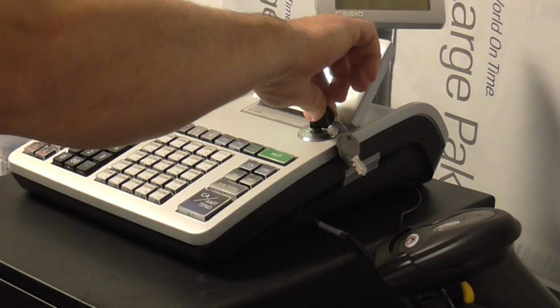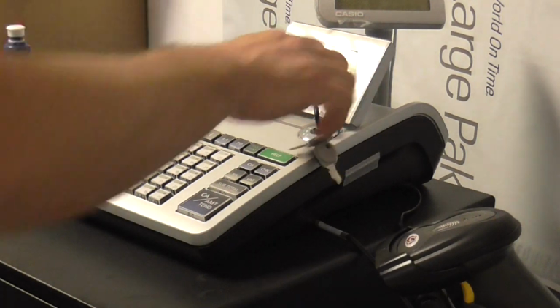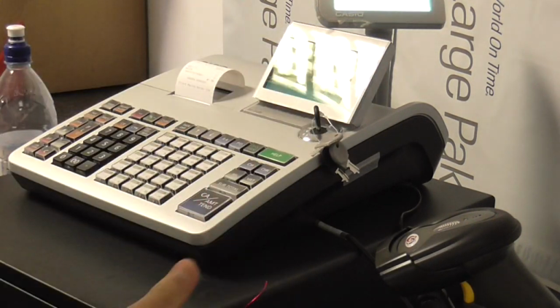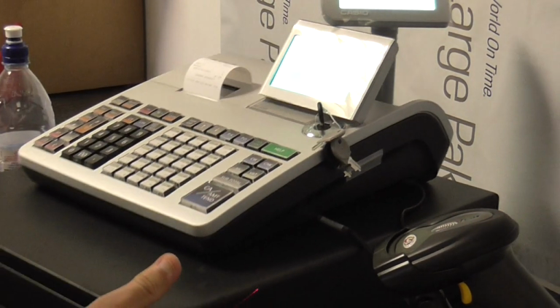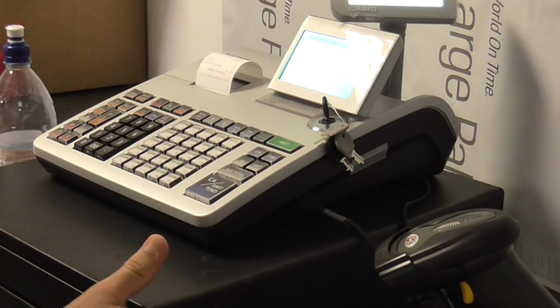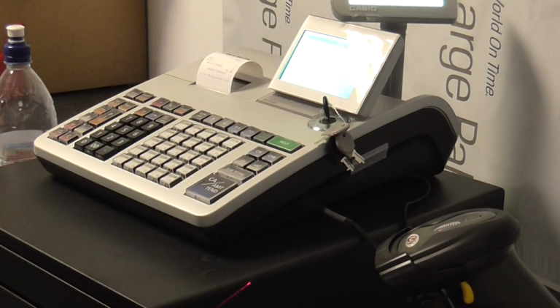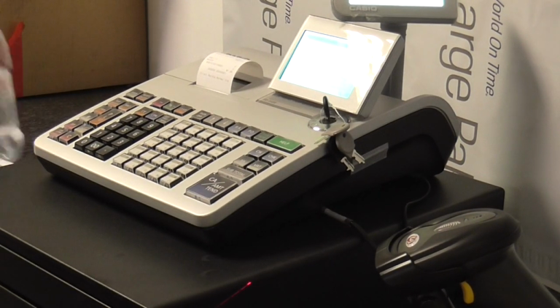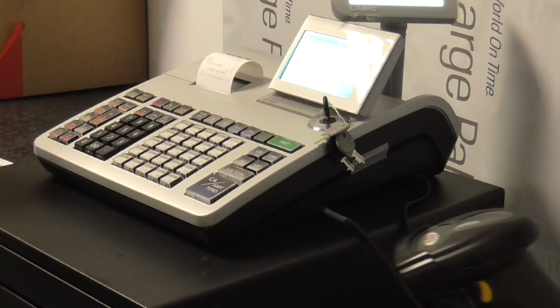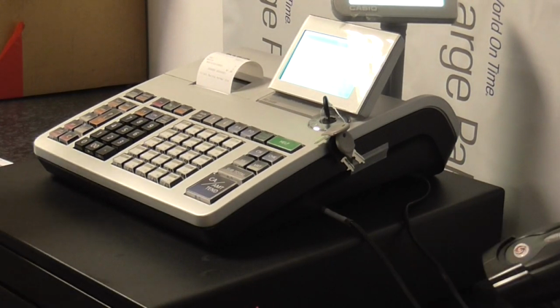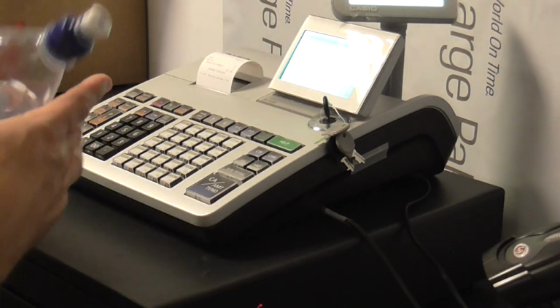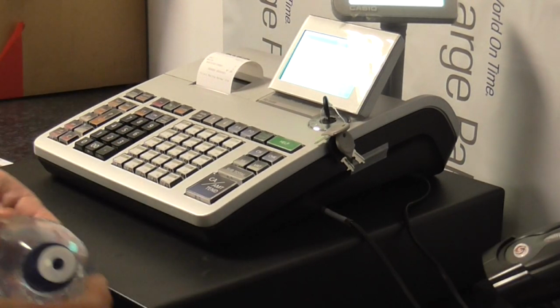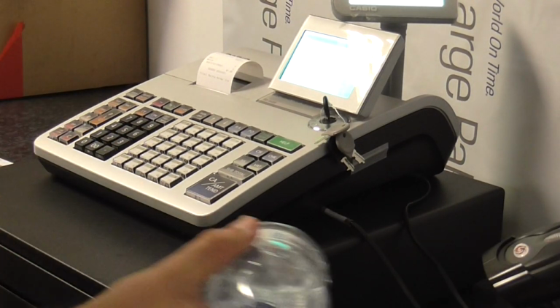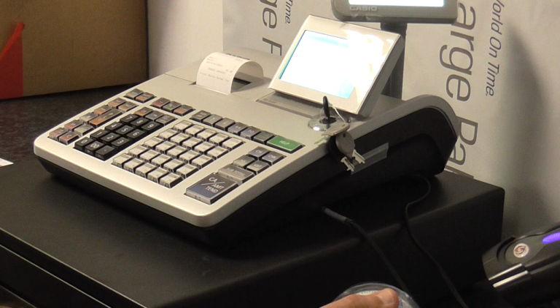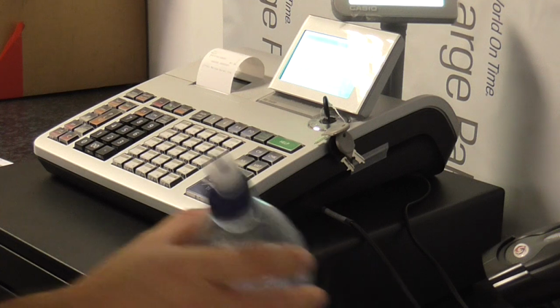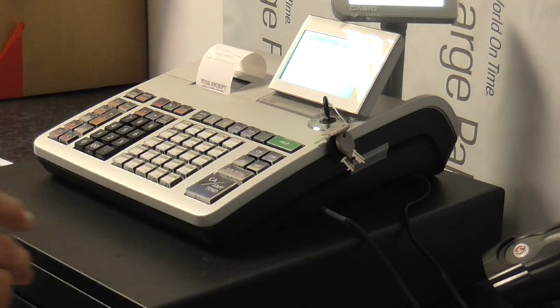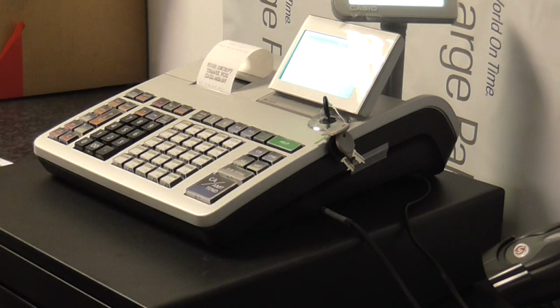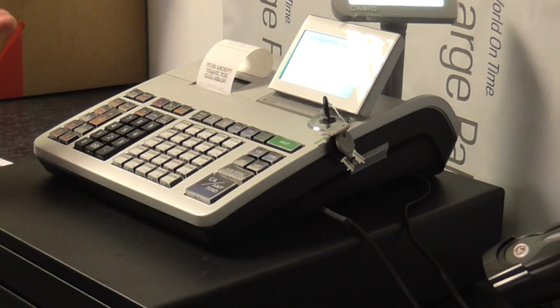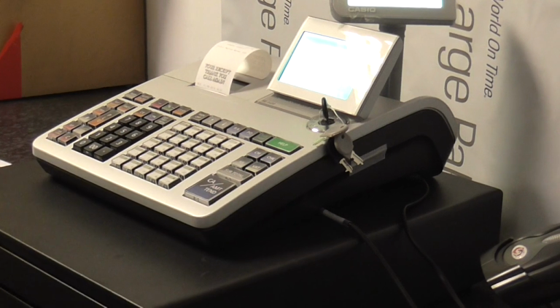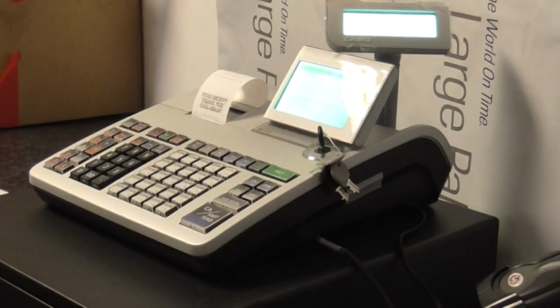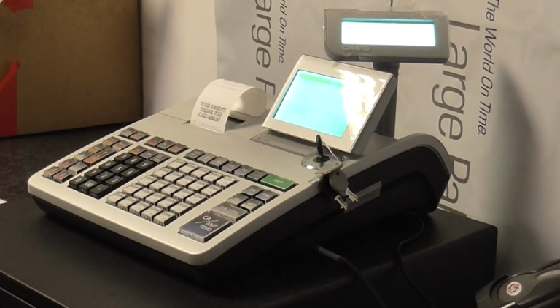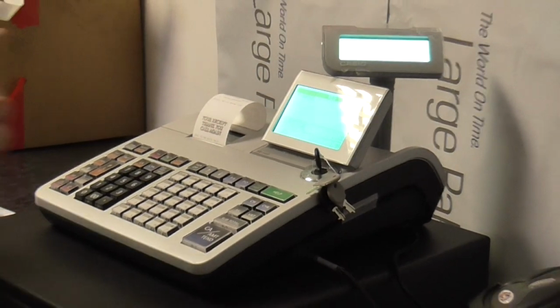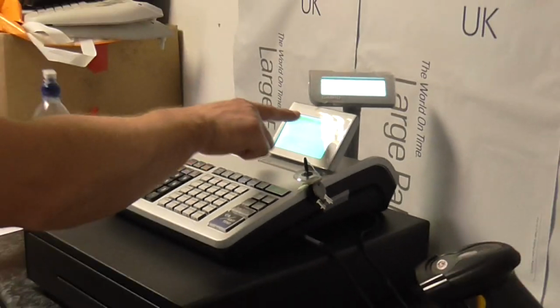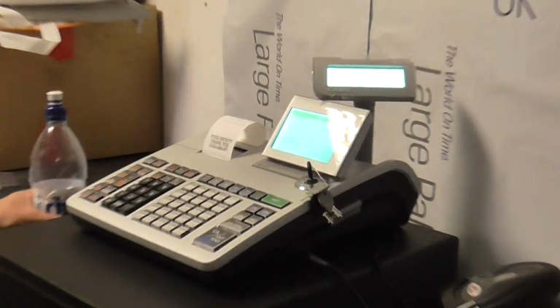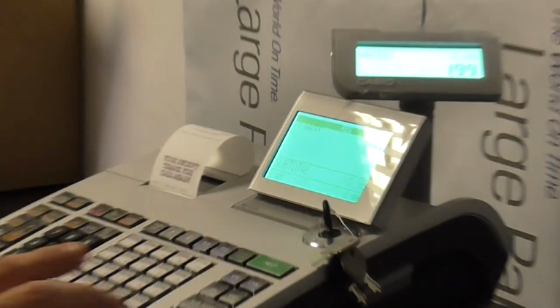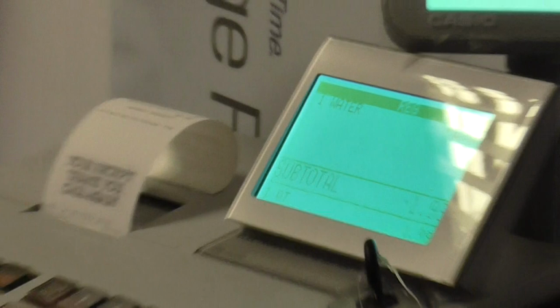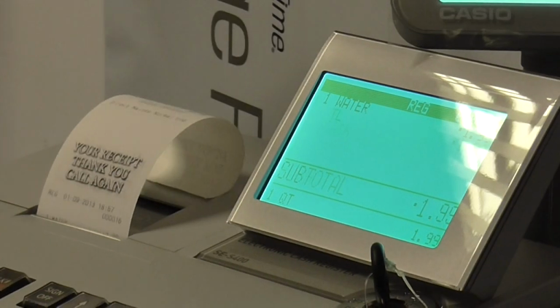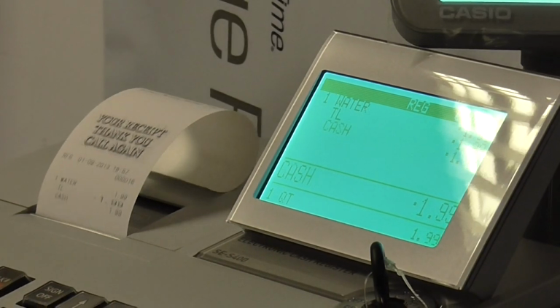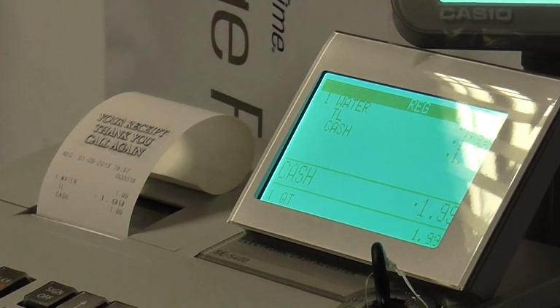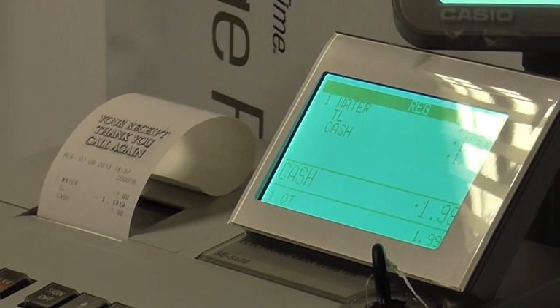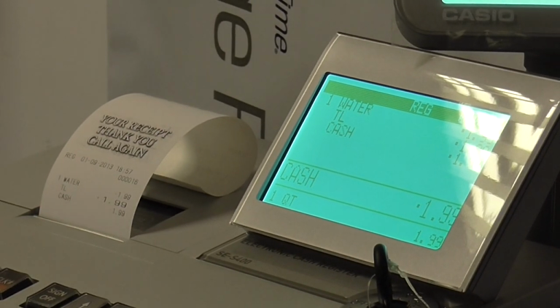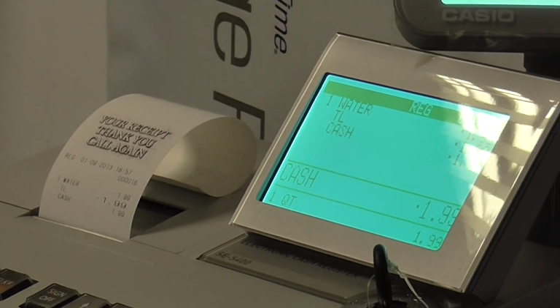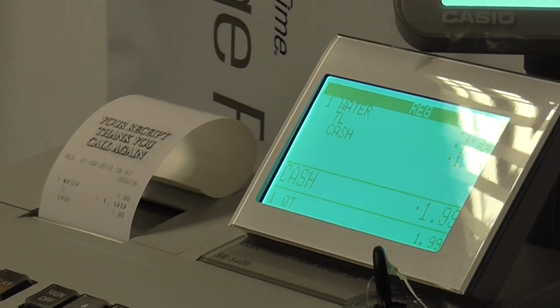If we try and sell the product now by waving it underneath the scanner — it works, 199. Comes up on the screen 199, press cash 10 and we're in. Thanks for watching.